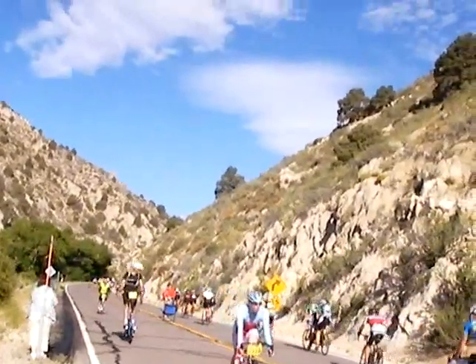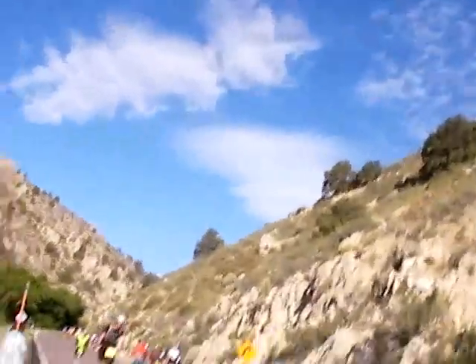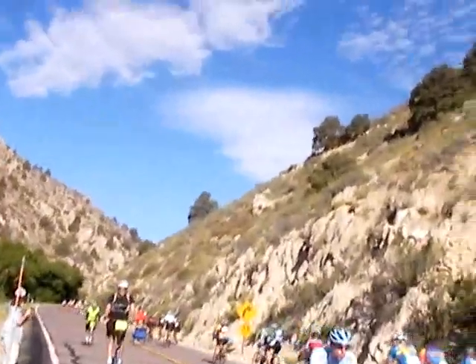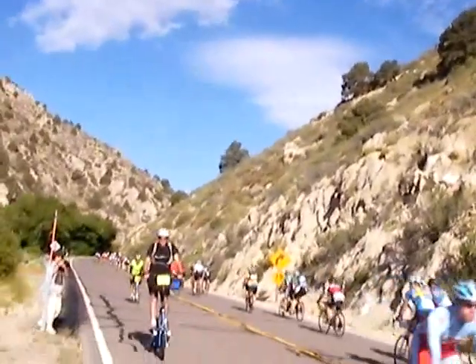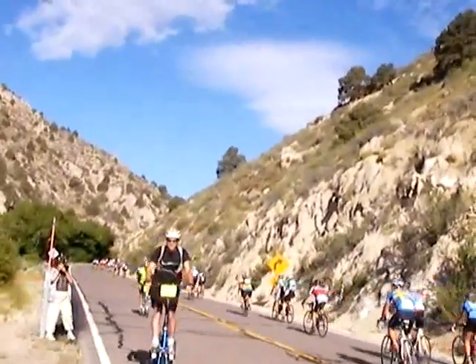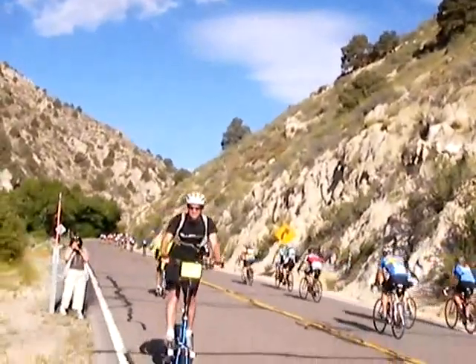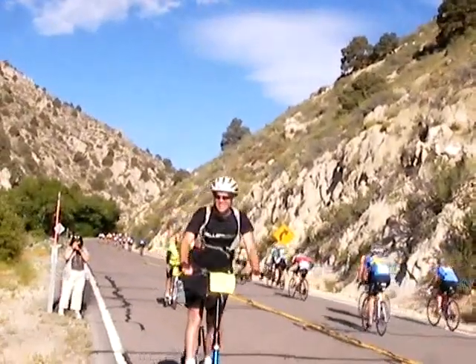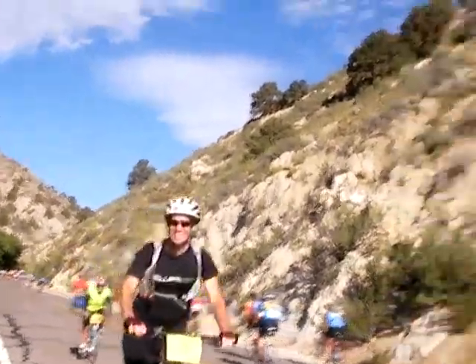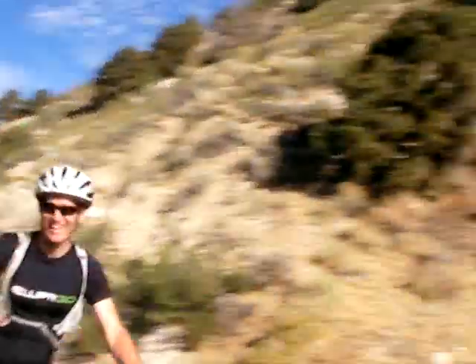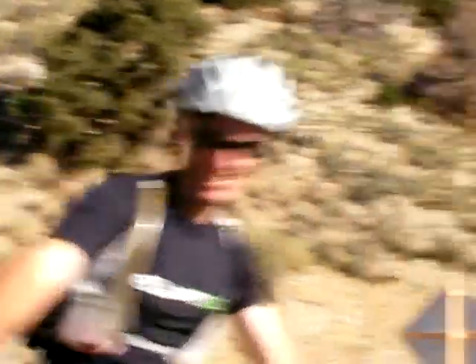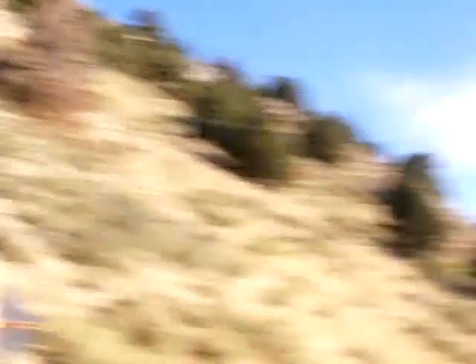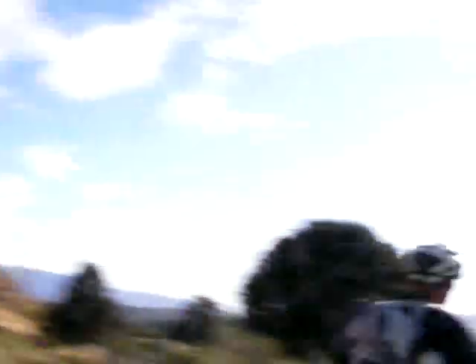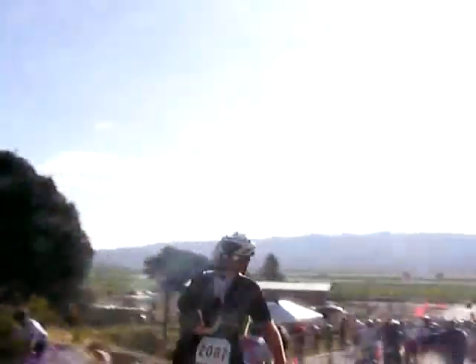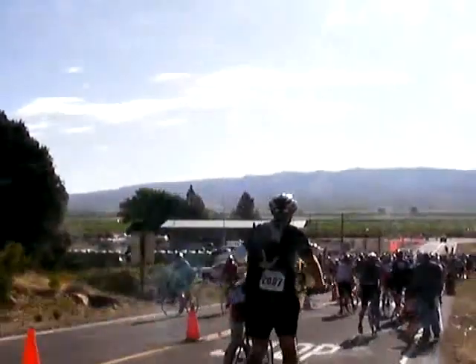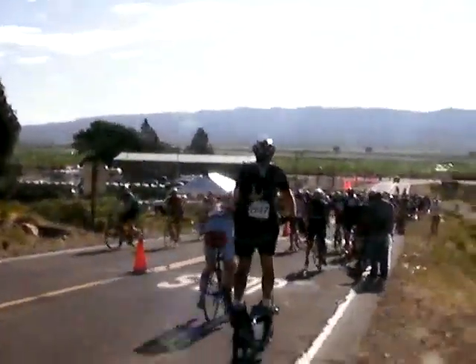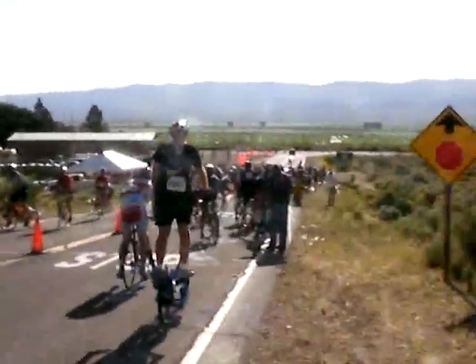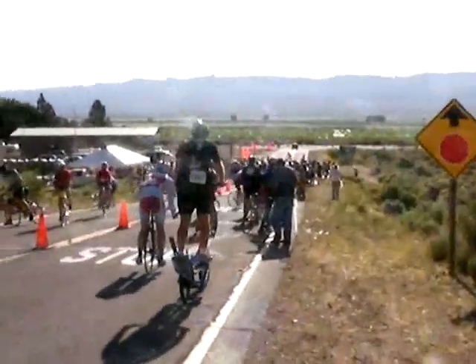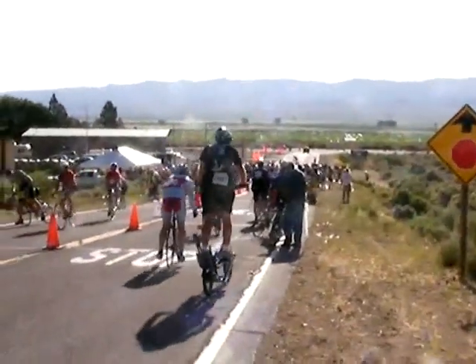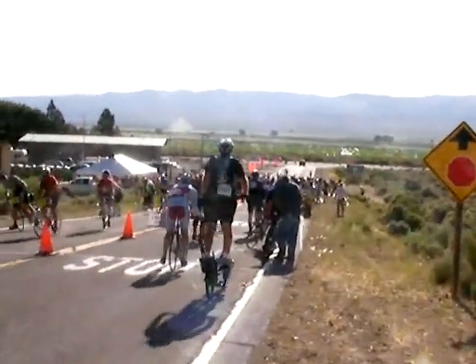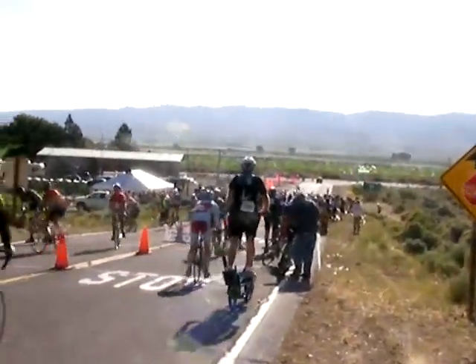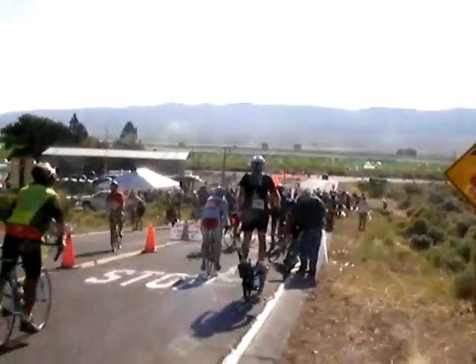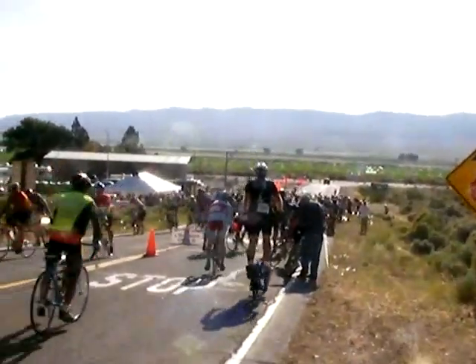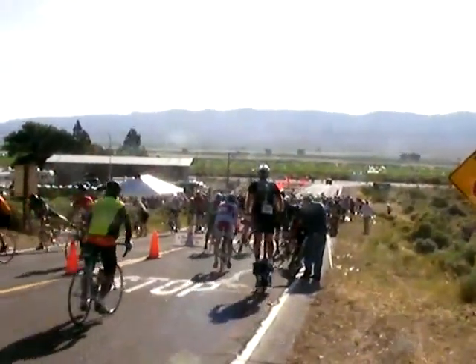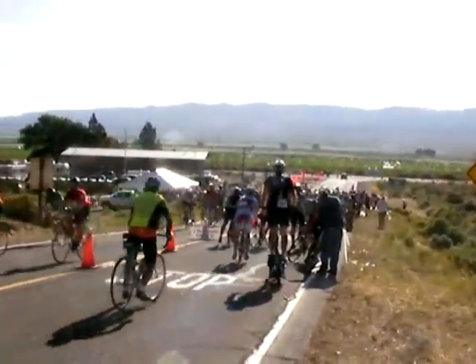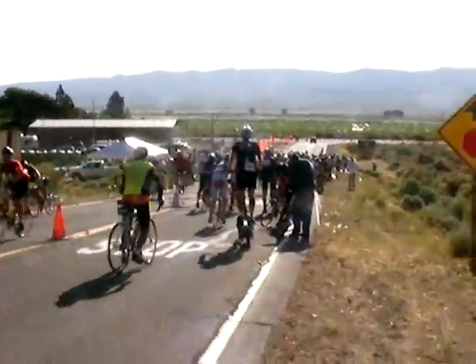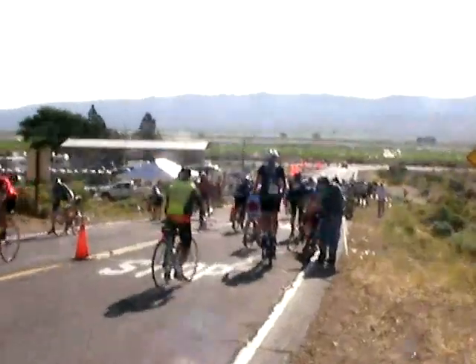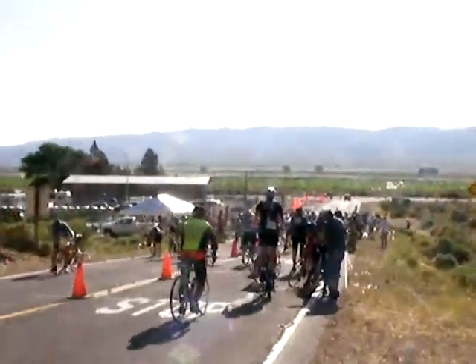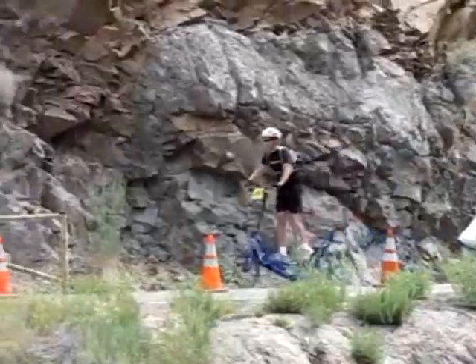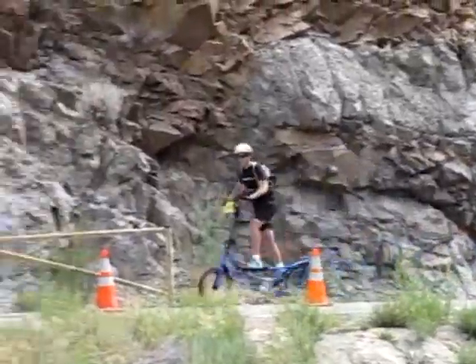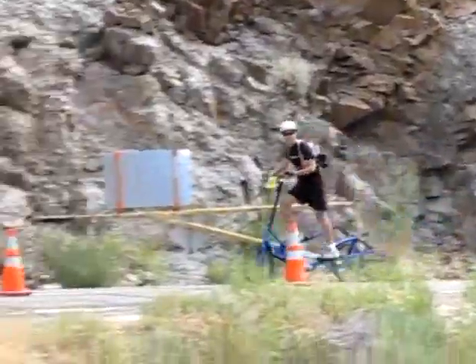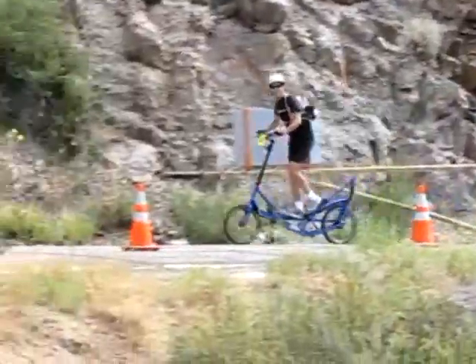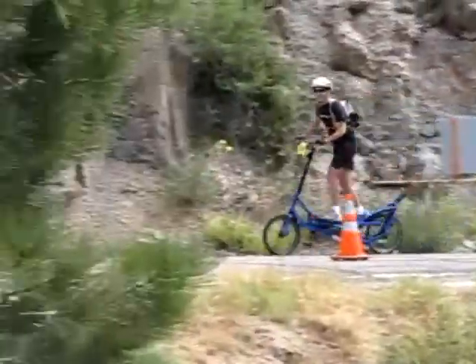Here I am coming into the second sticker station, which is at the bottom of the east side of Monitor. Each rider gets a sticker for completing each pass, so having five stickers is the way a rider can prove he did all five passes.